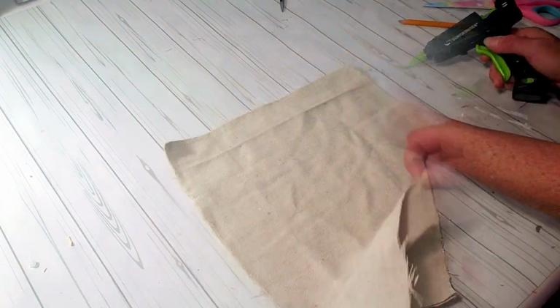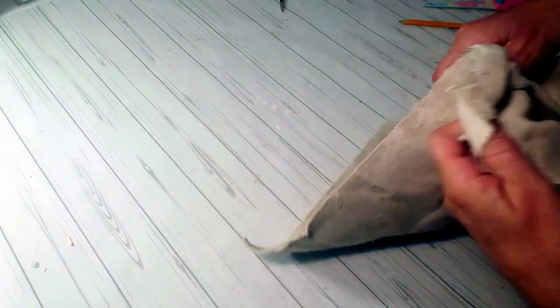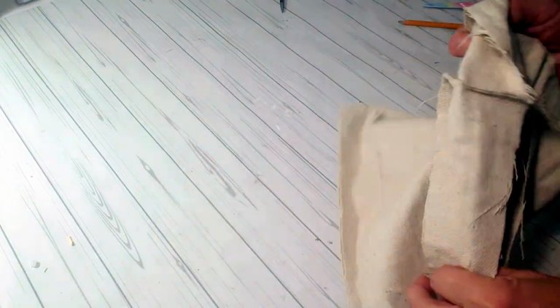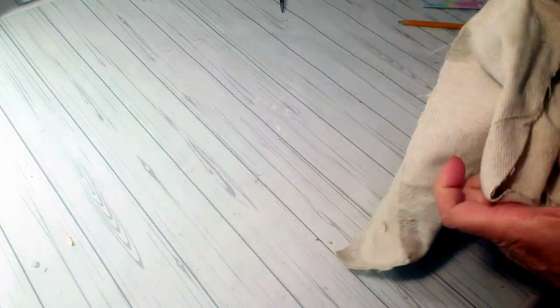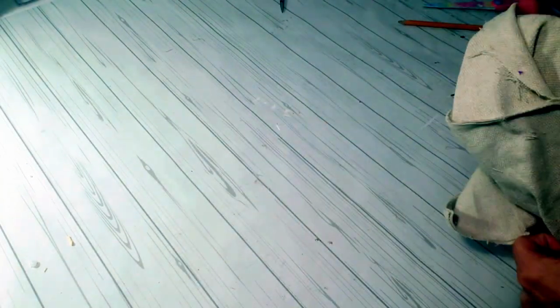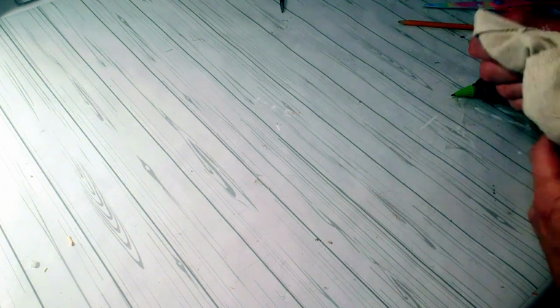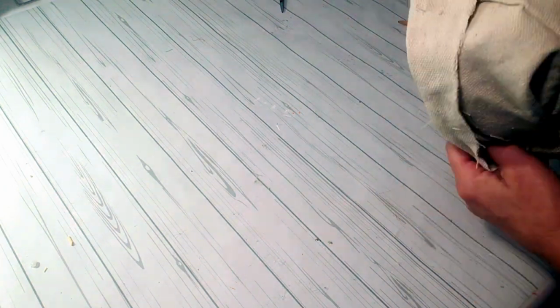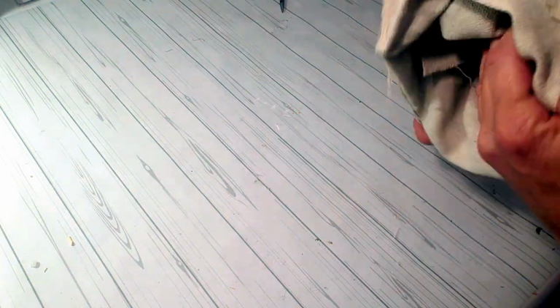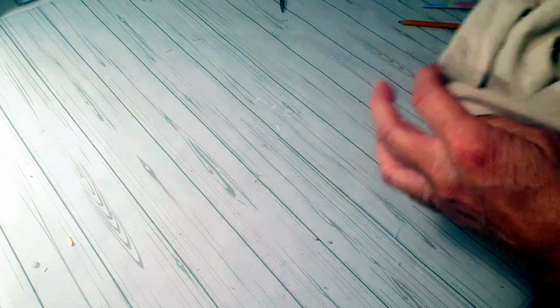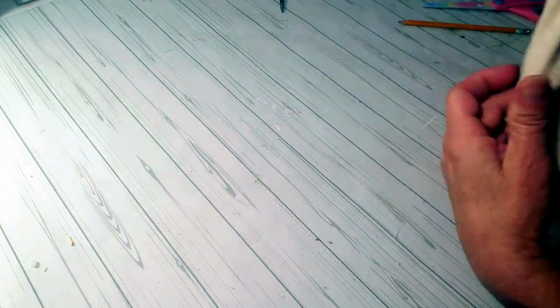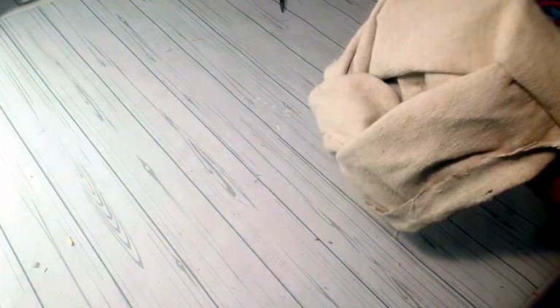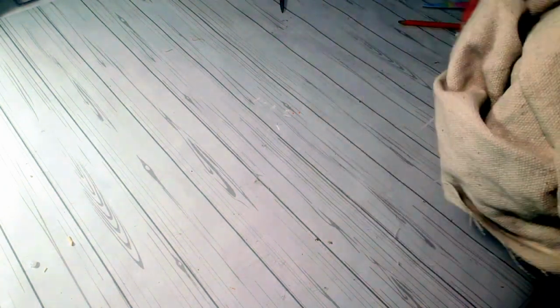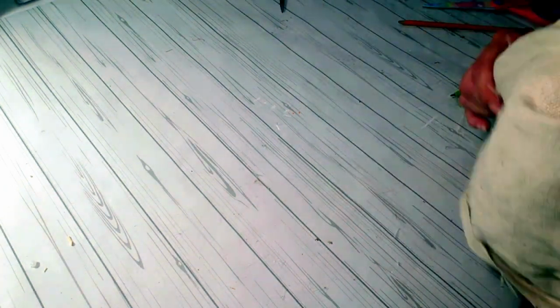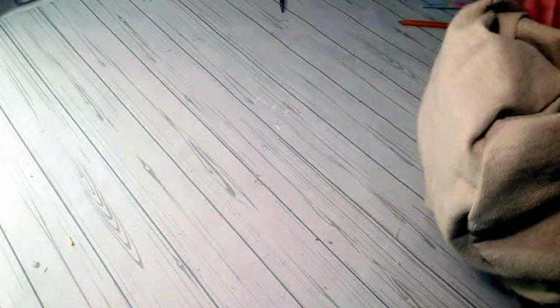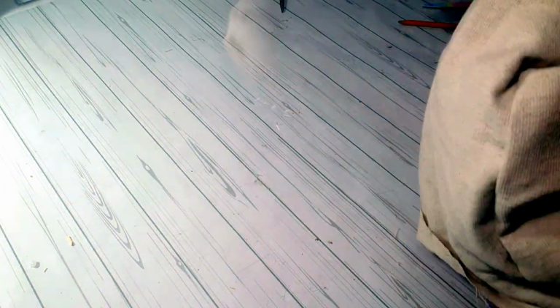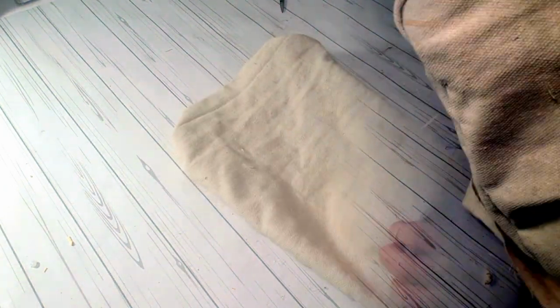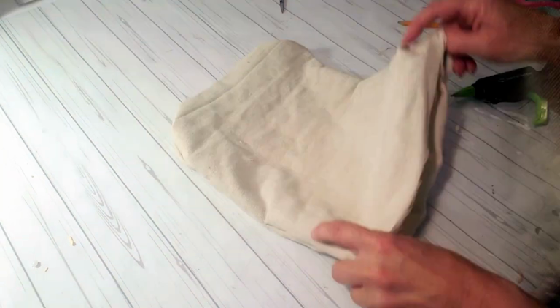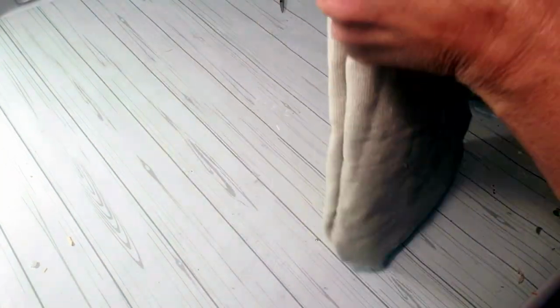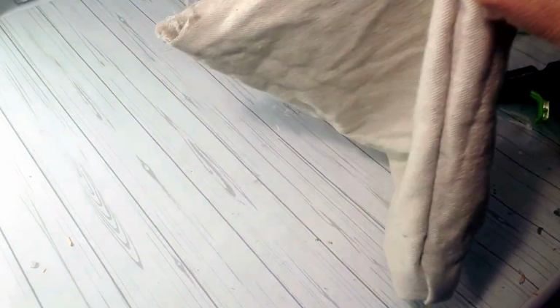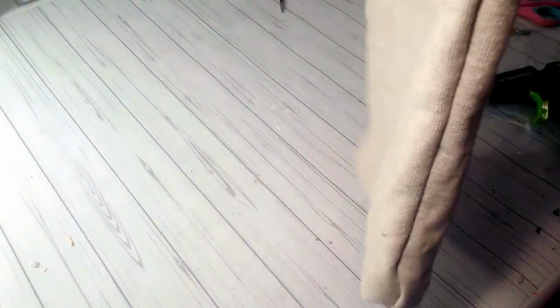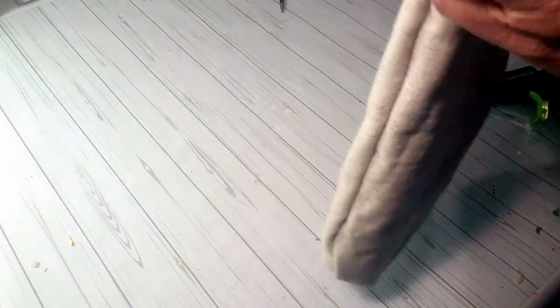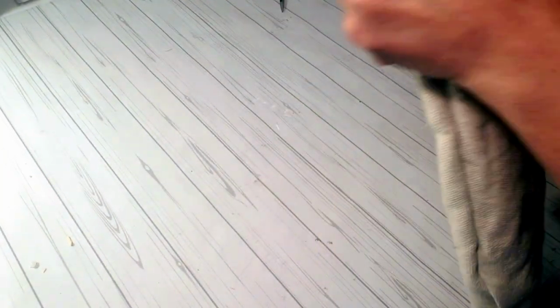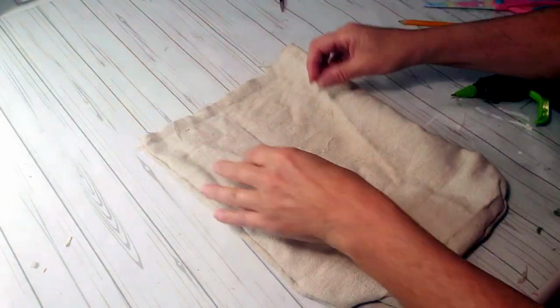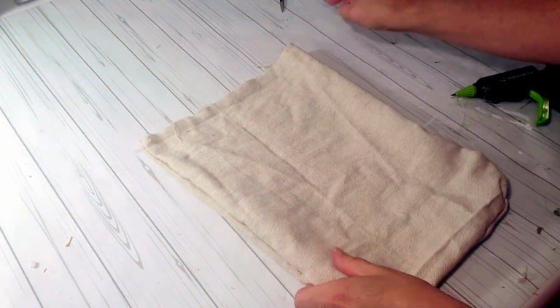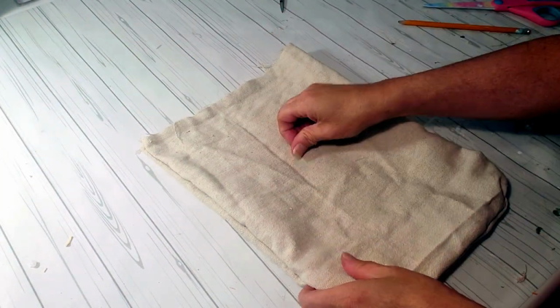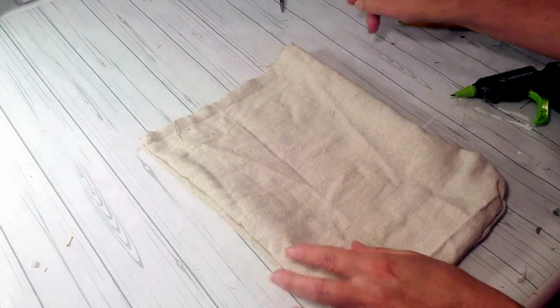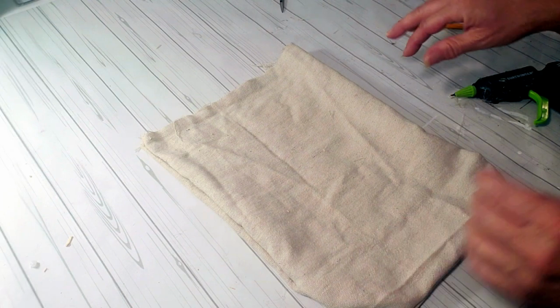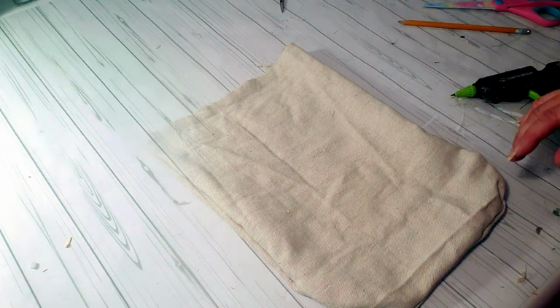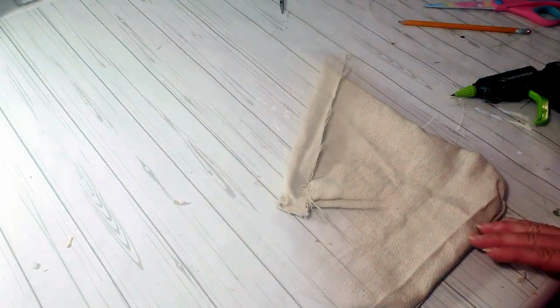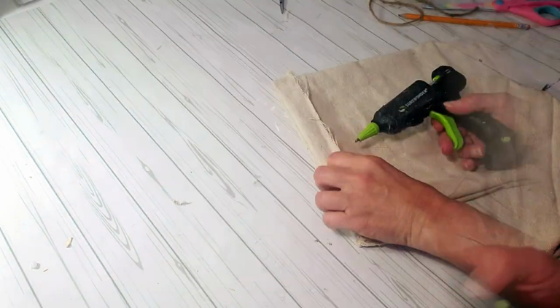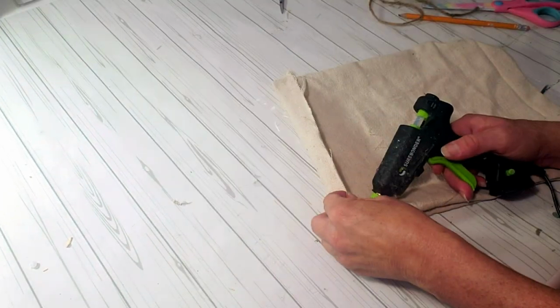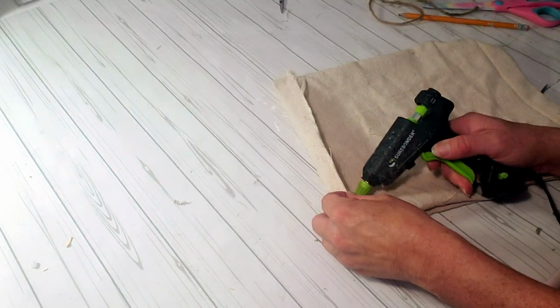Now the sides are all glued together, I'm going to turn it inside out. For the top of the sack, I want to fold it over and place a little glue underneath because I want it to look like an actual apple sack.